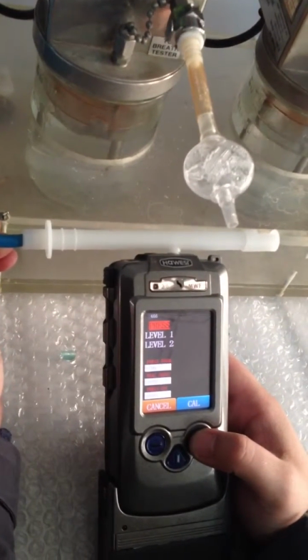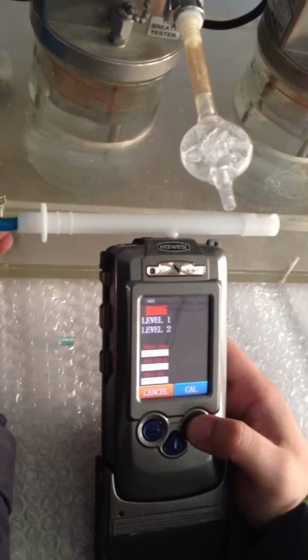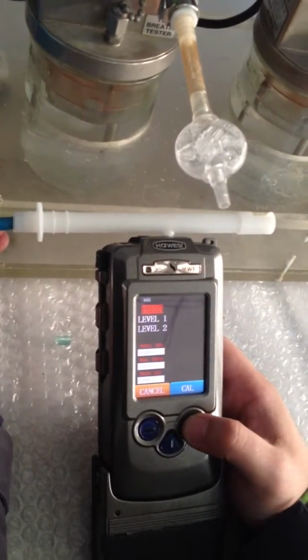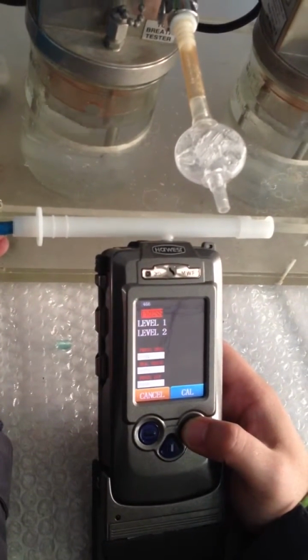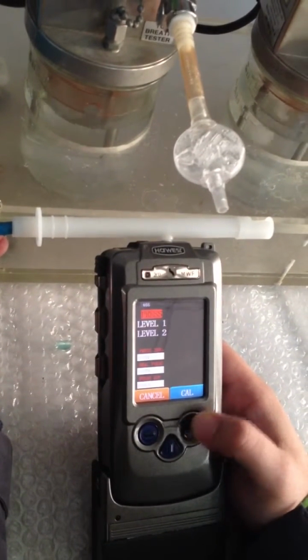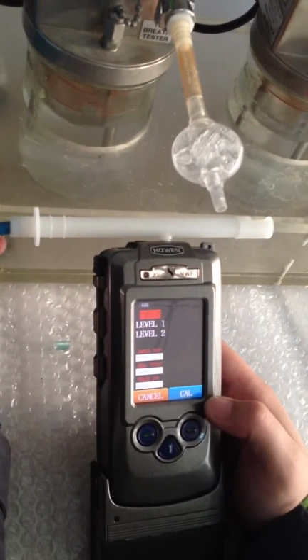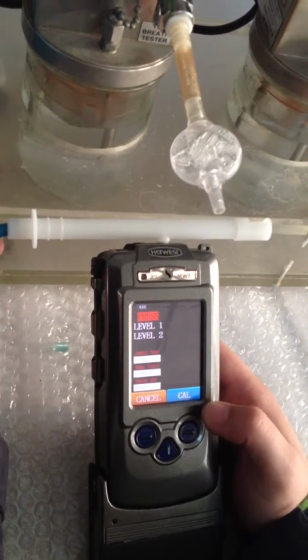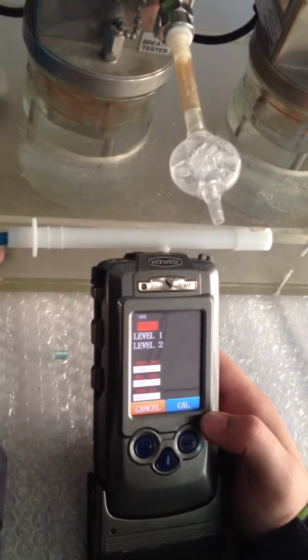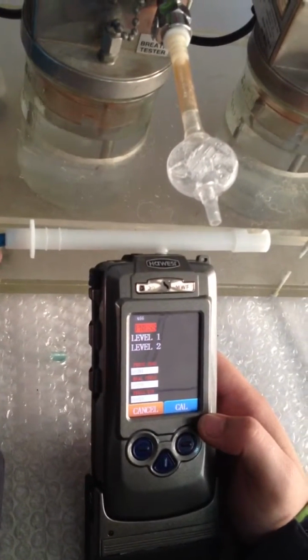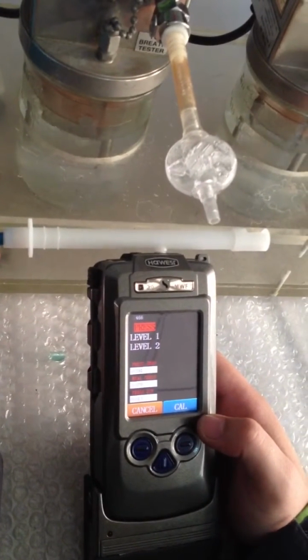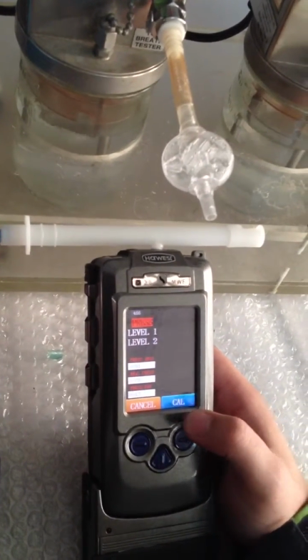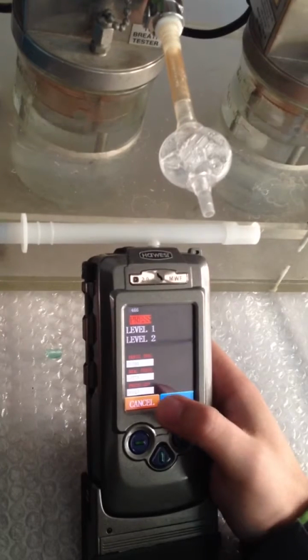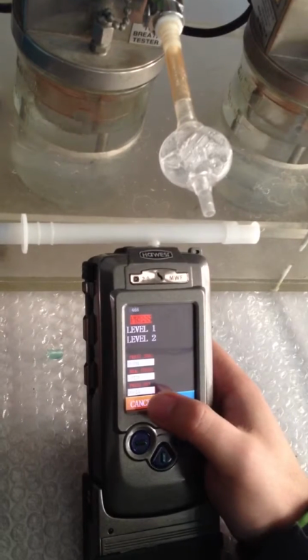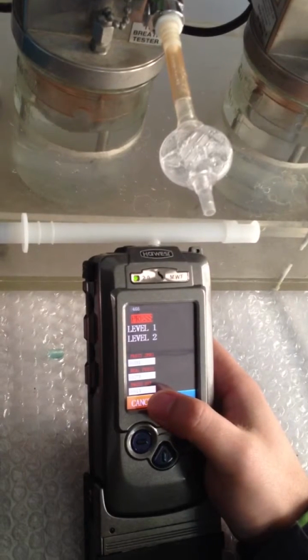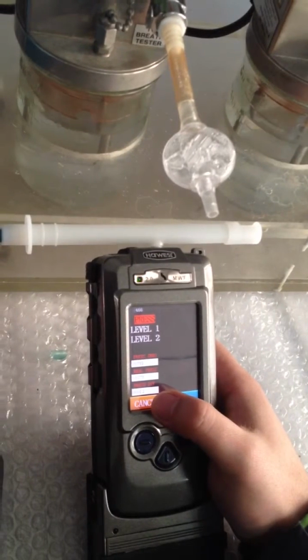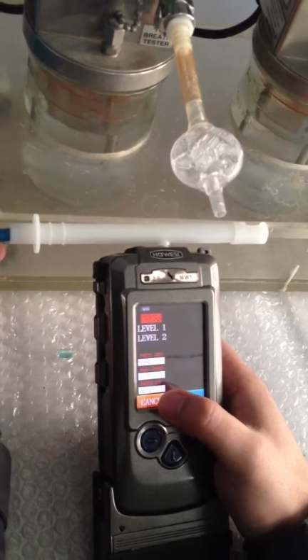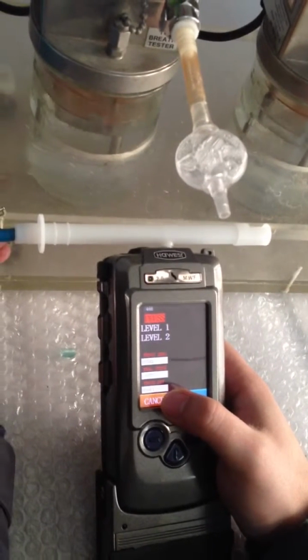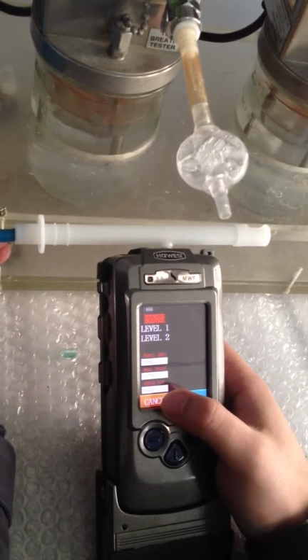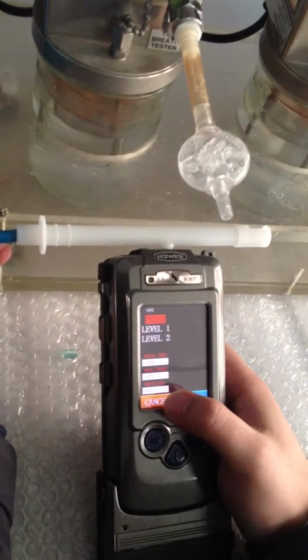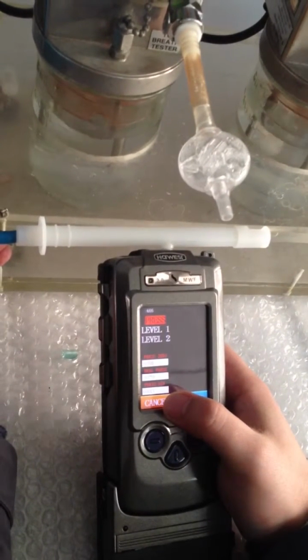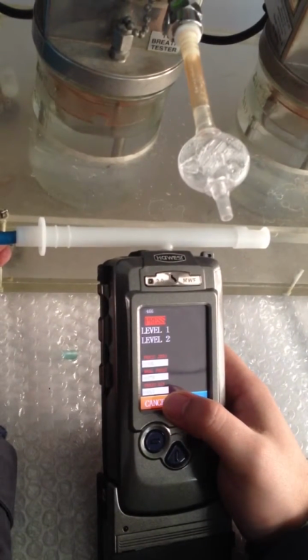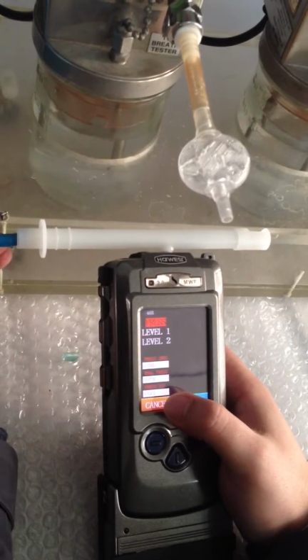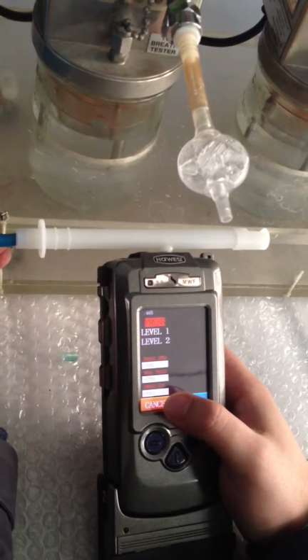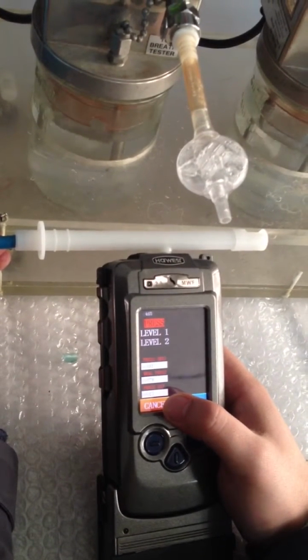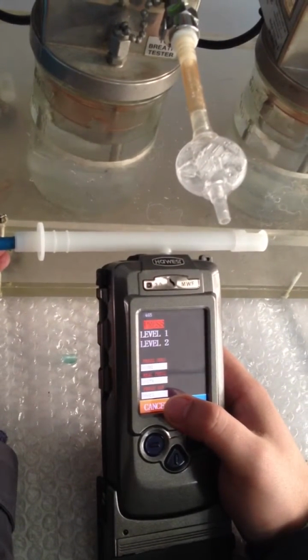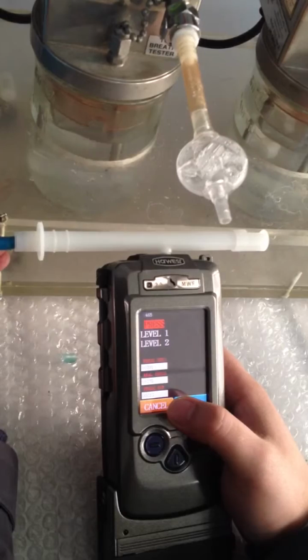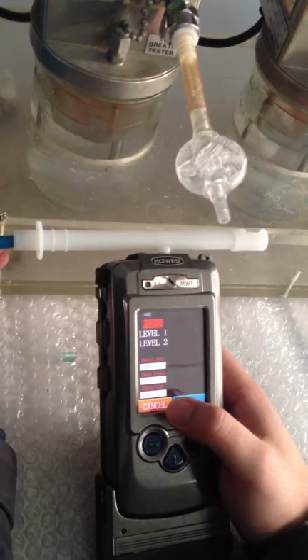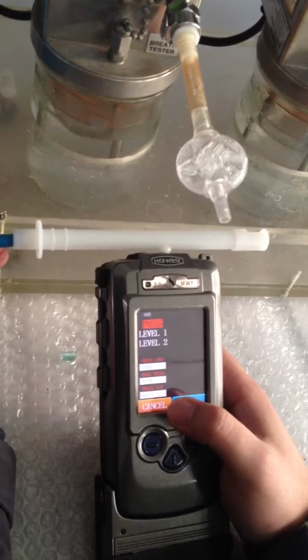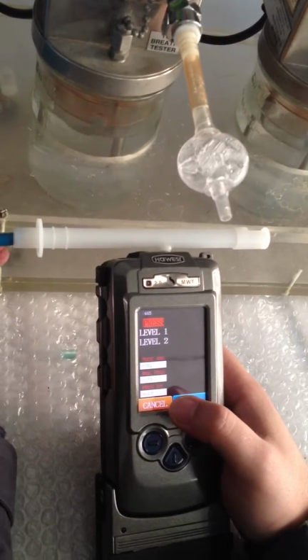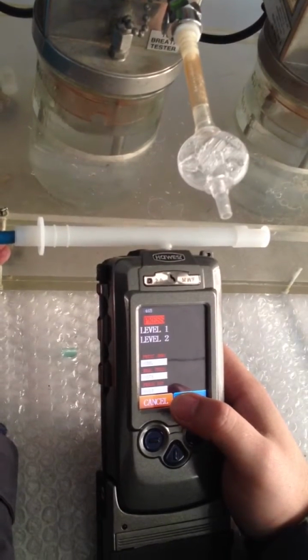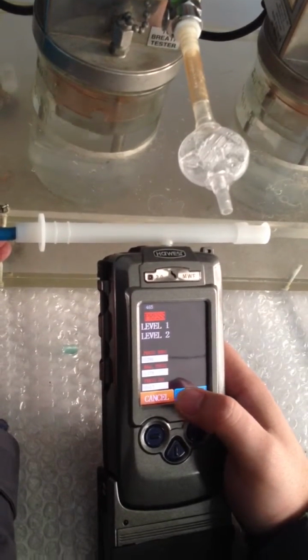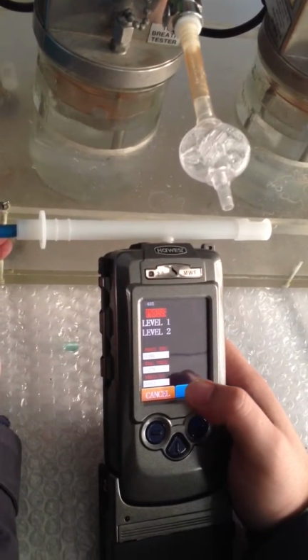Press the red button here. You will see the figure at the bottom line. If the figure is over 10, it means the pressure calibration is successful.